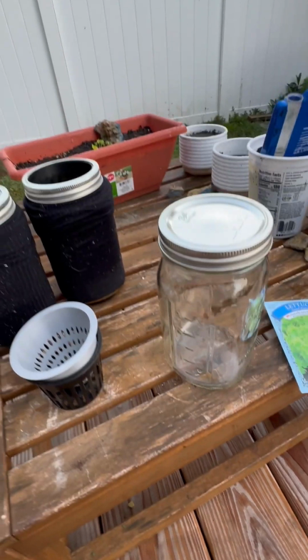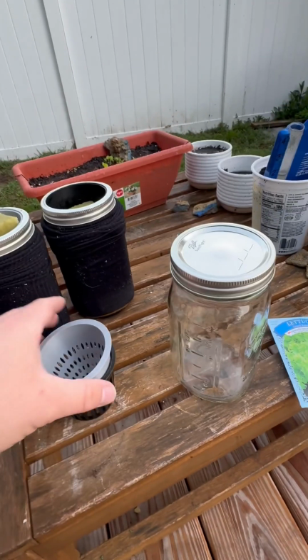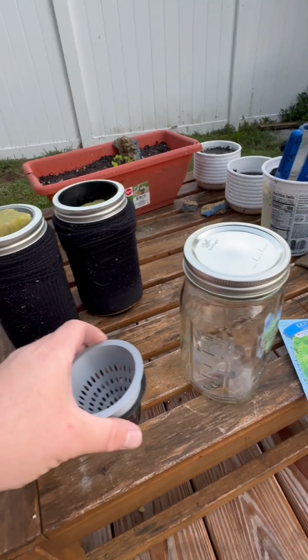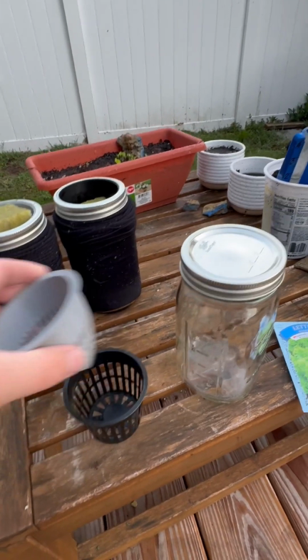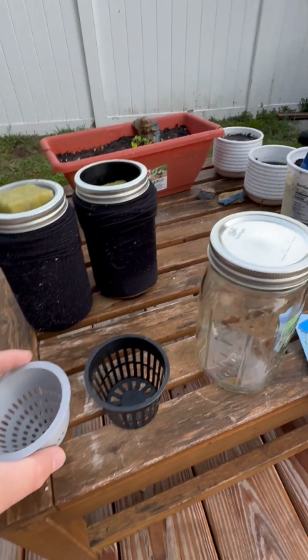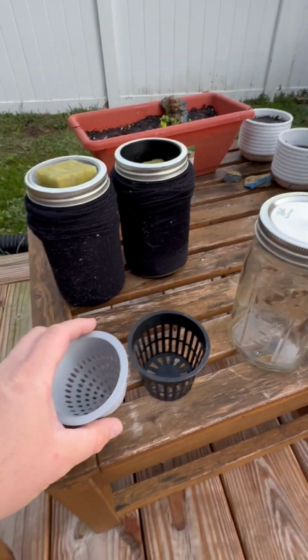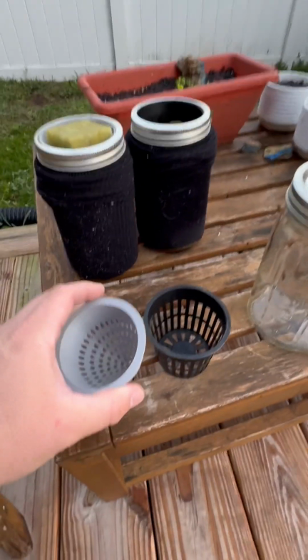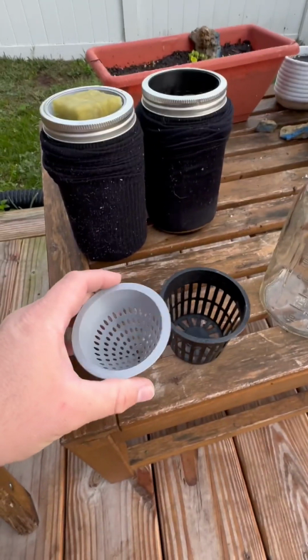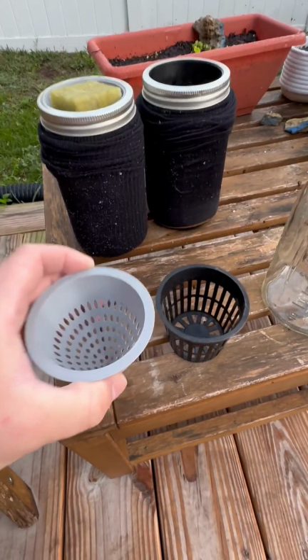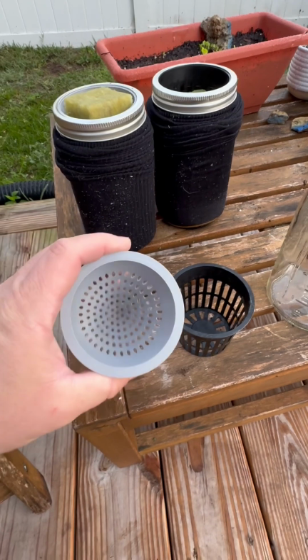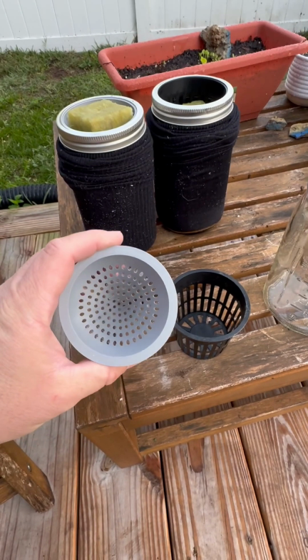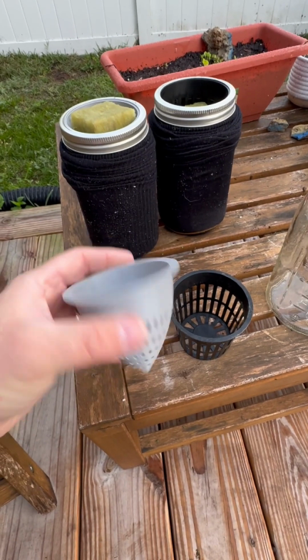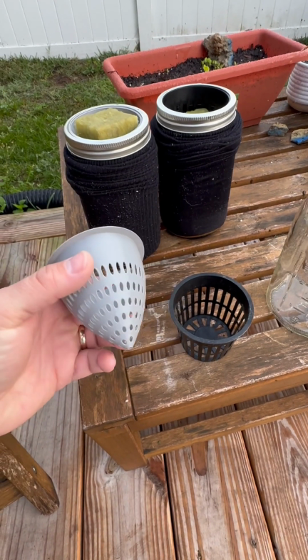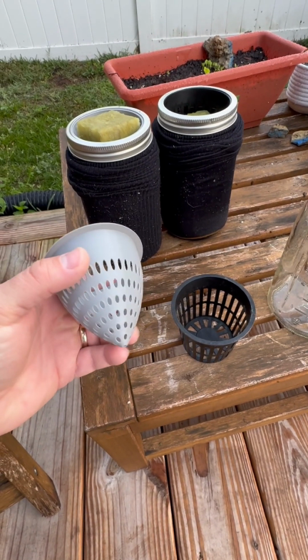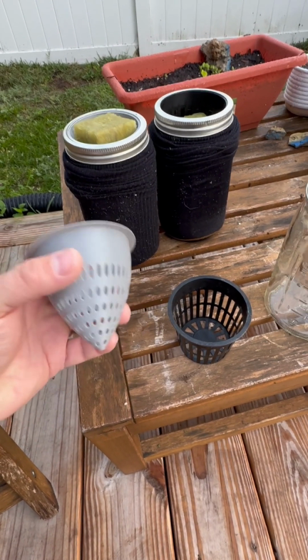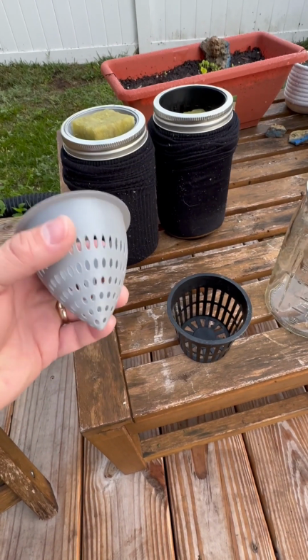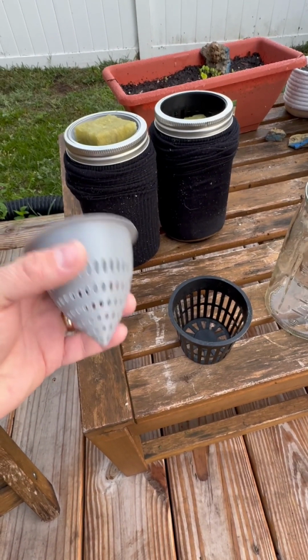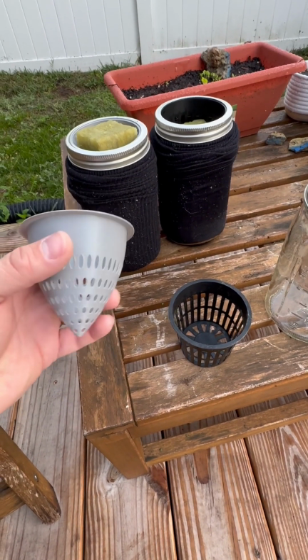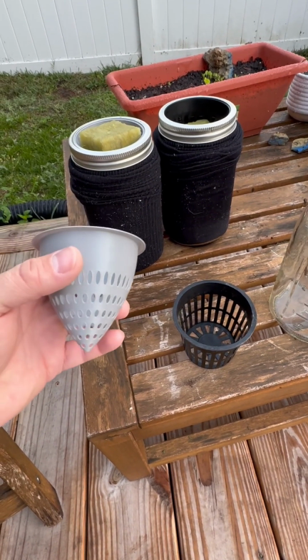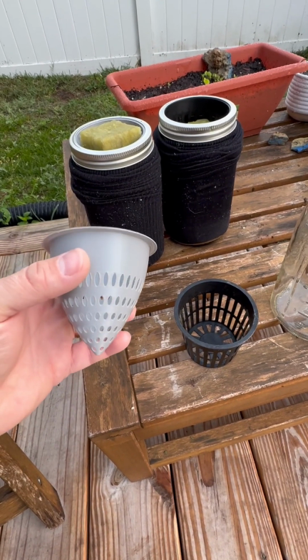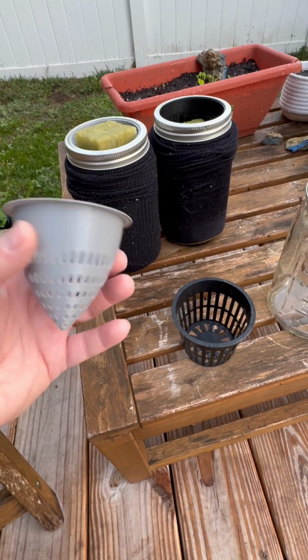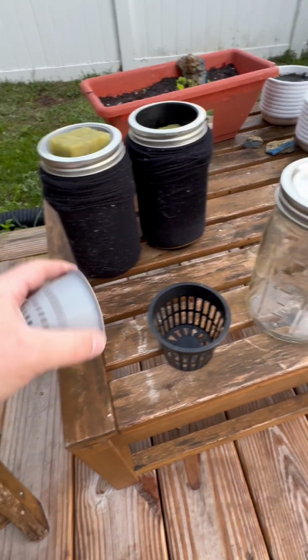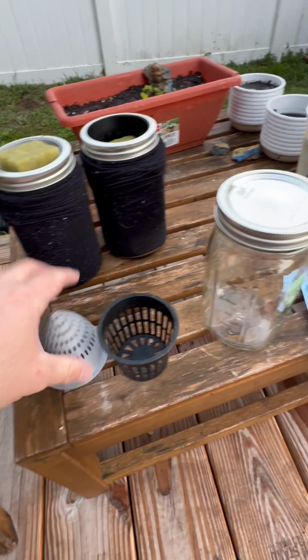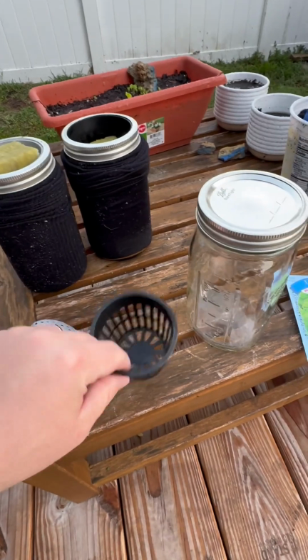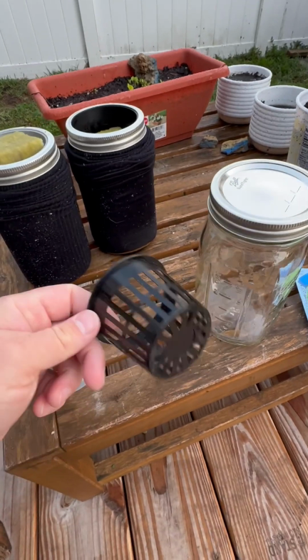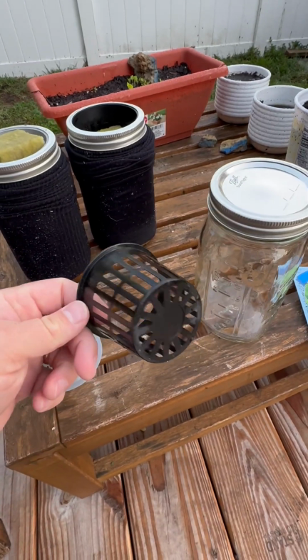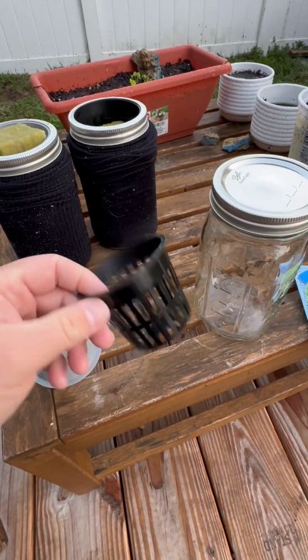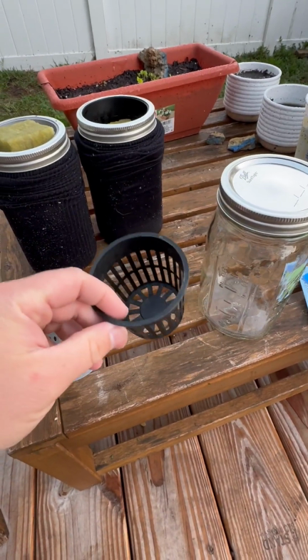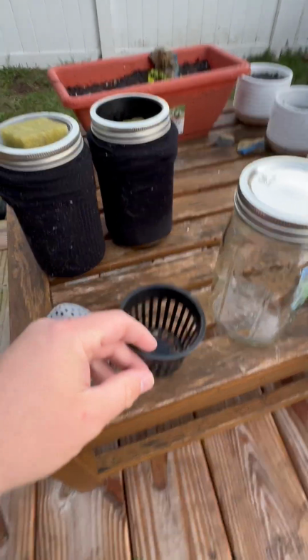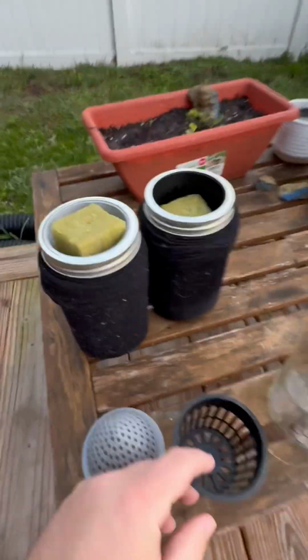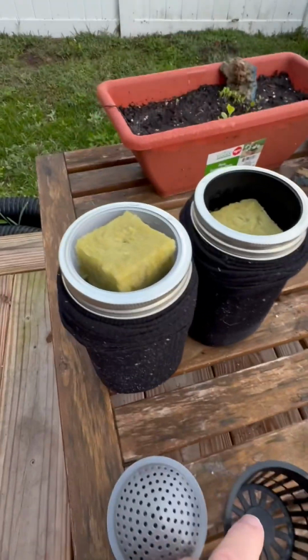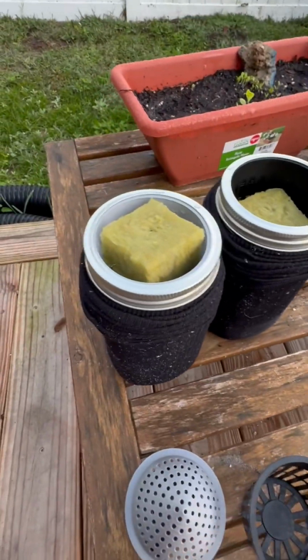I've got two different baskets here. This is one that I 3D printed — wherever the design came from on Thingiverse, thank you. And then this is a basket that came with our rockwool.